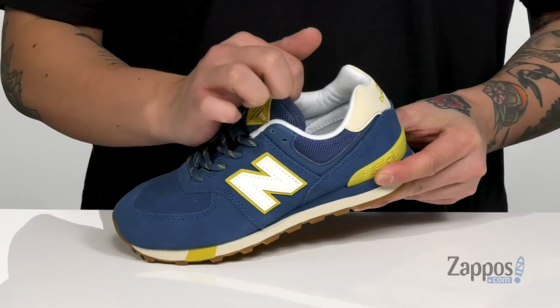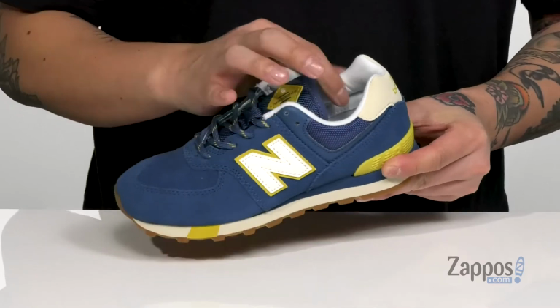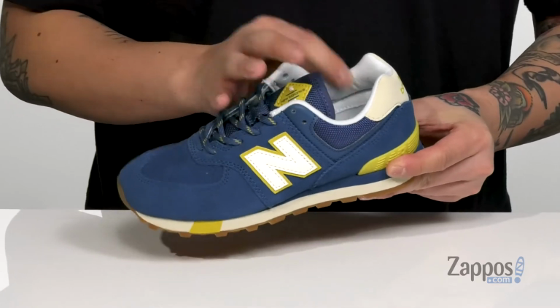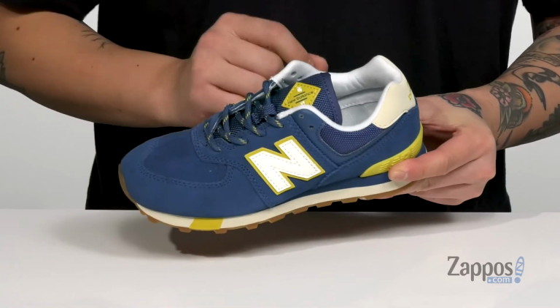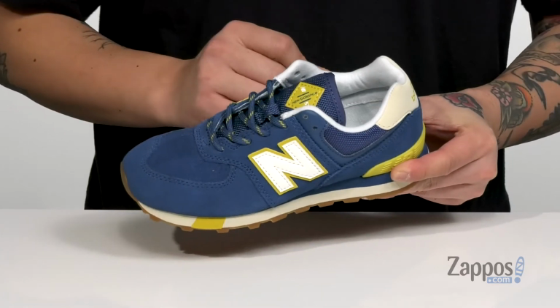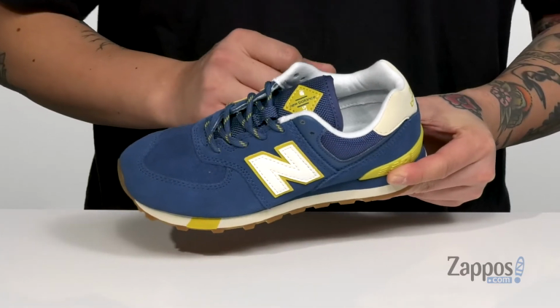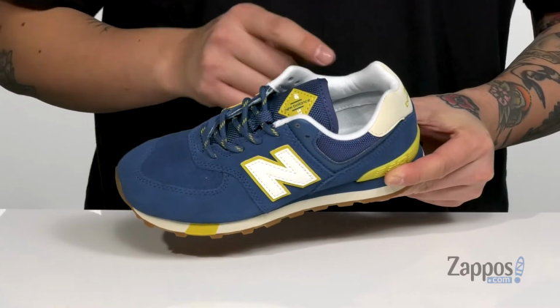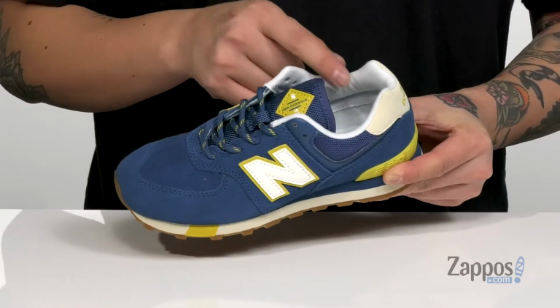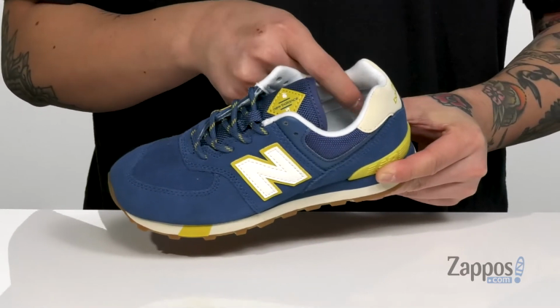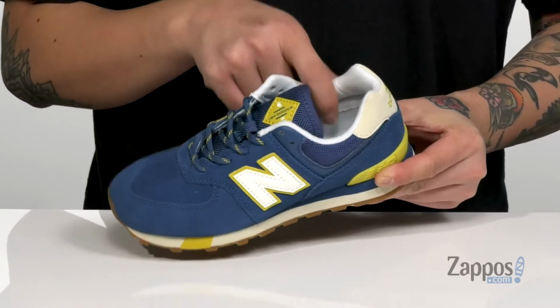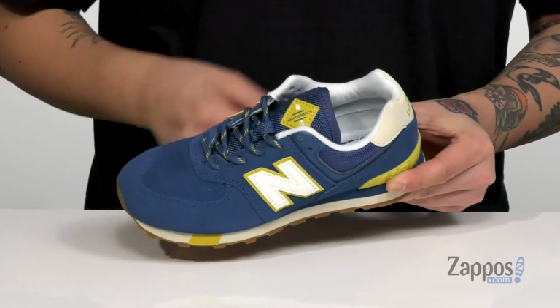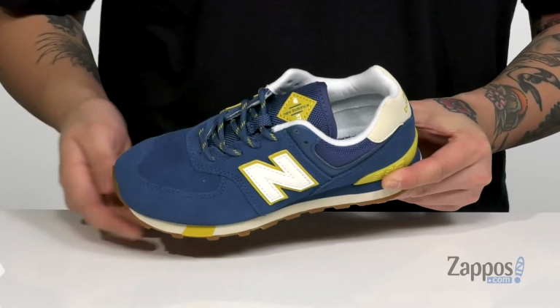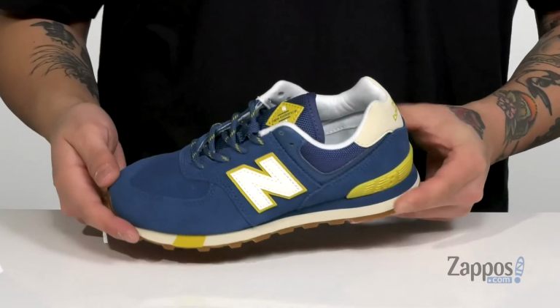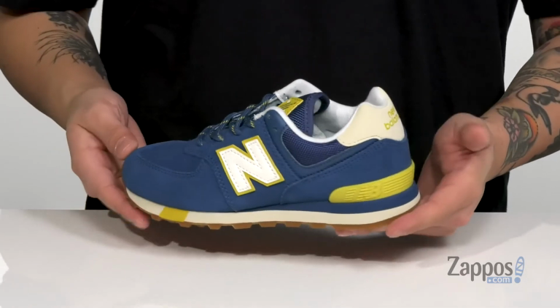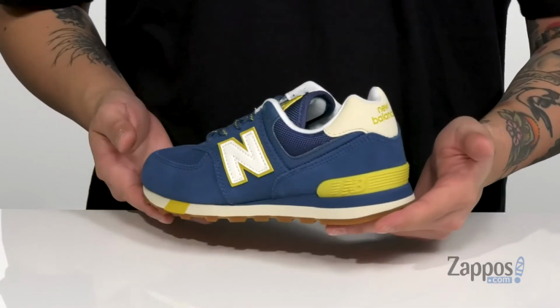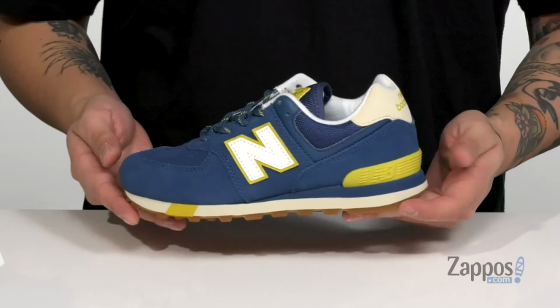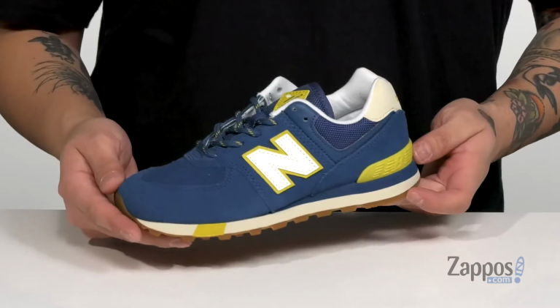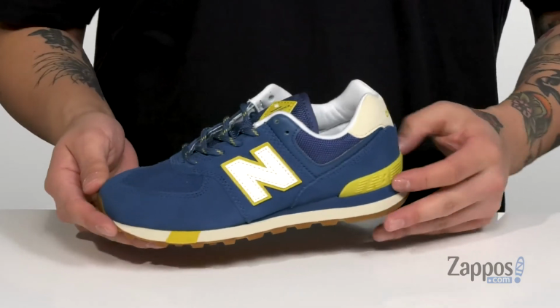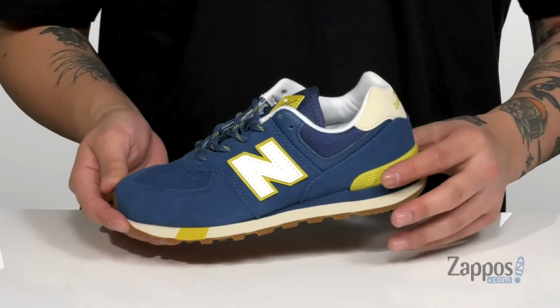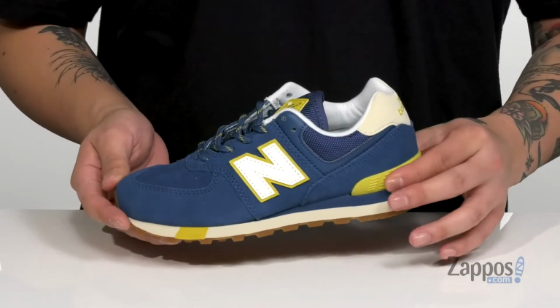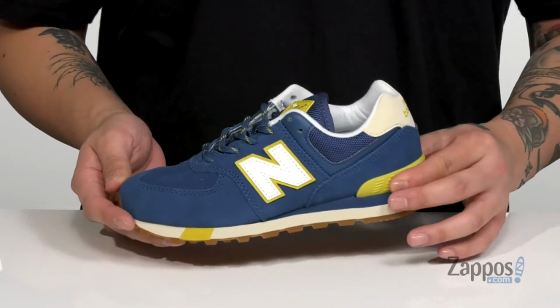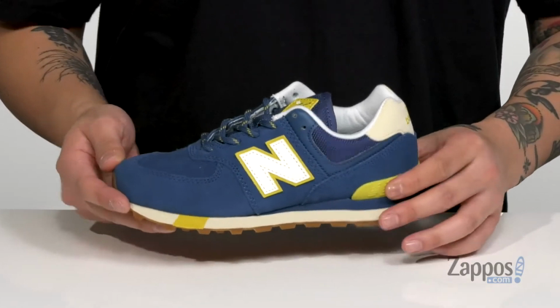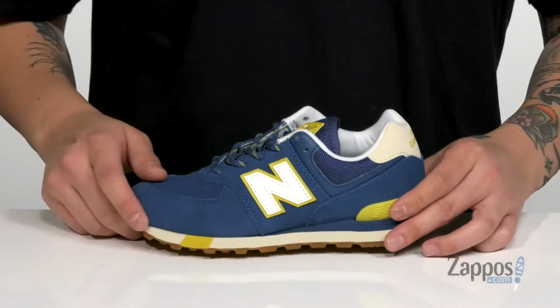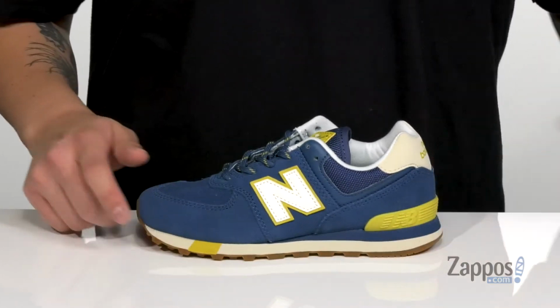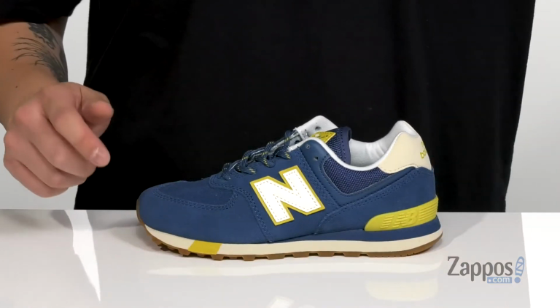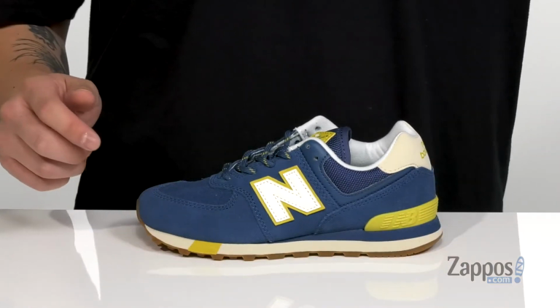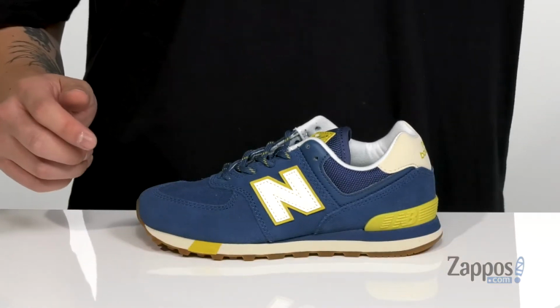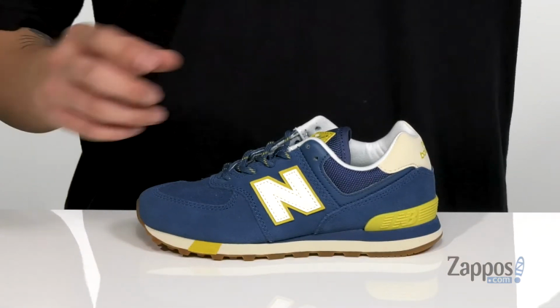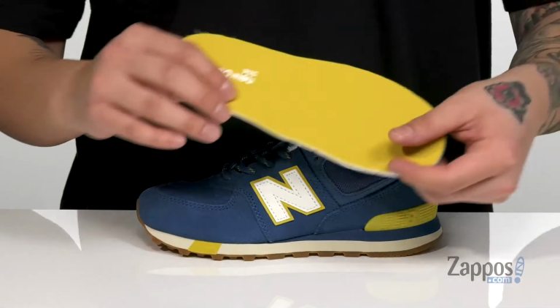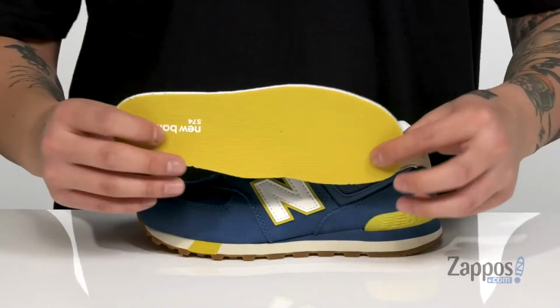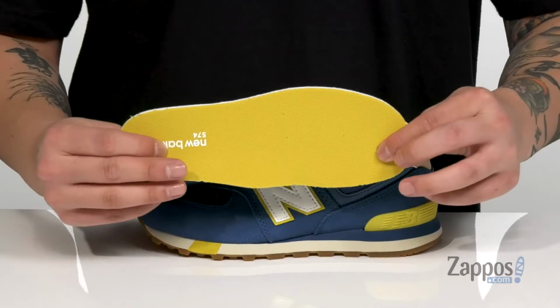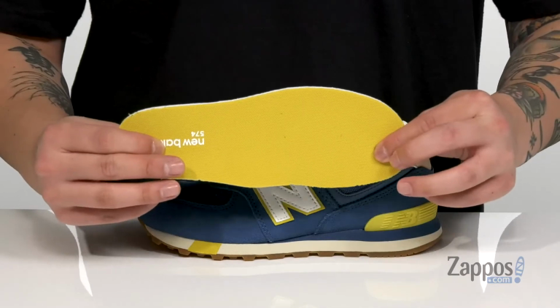Along with a soft fabric lining, I love the contrasting colors throughout, additional support at the heel, and a removable cushion footbed that's going to help absorb shock and keep them comfortable with each and every step.